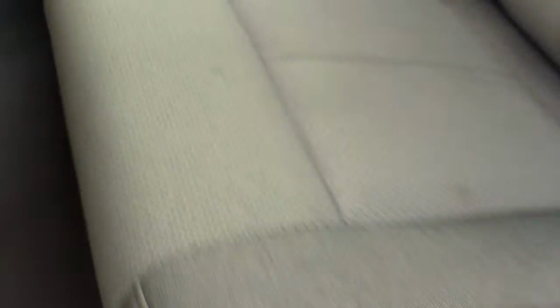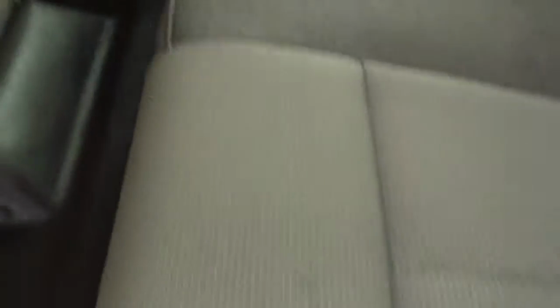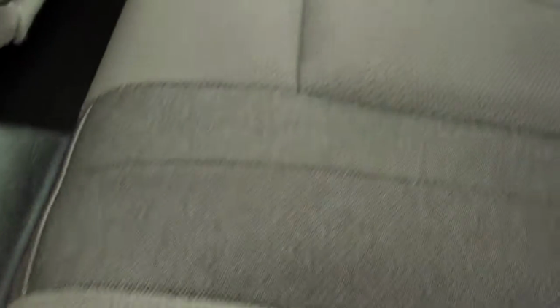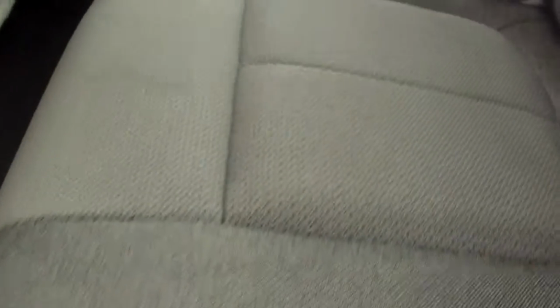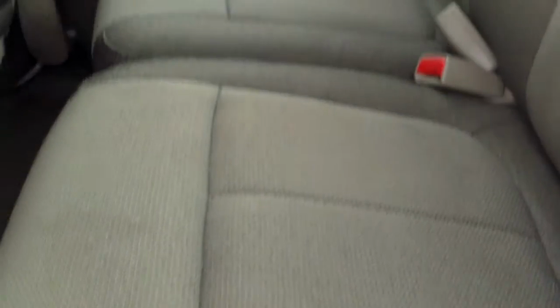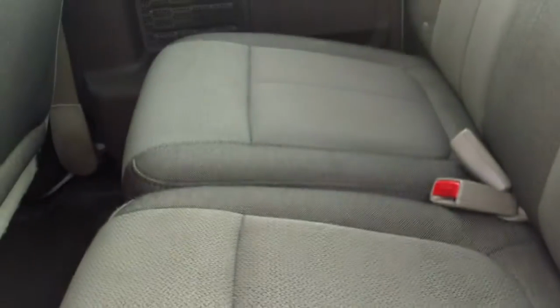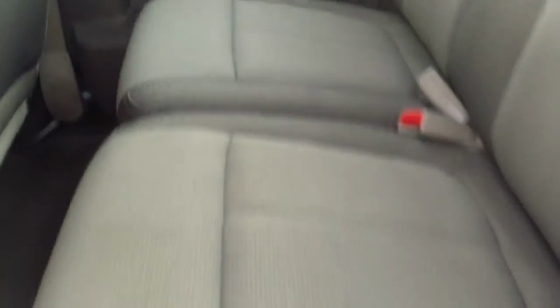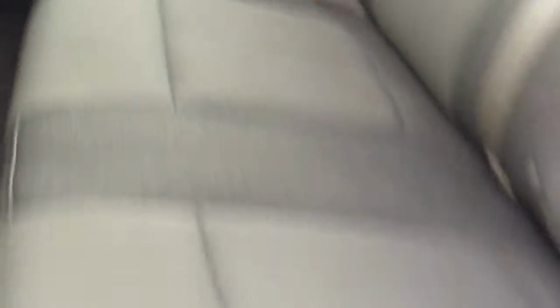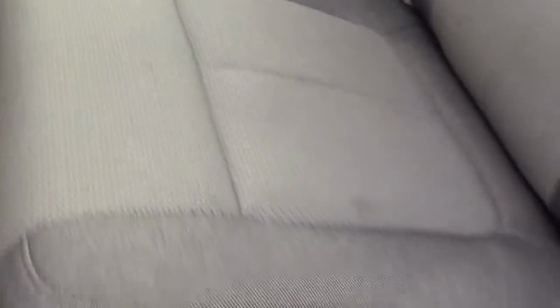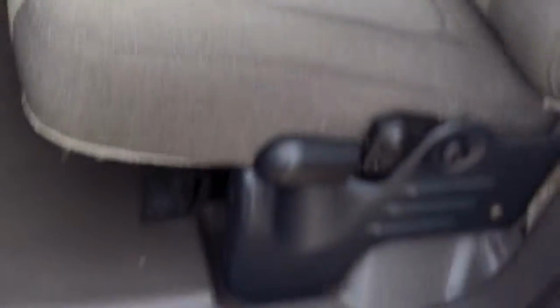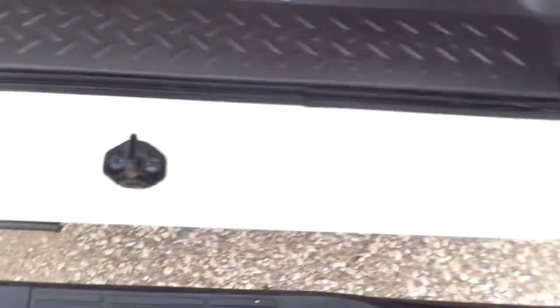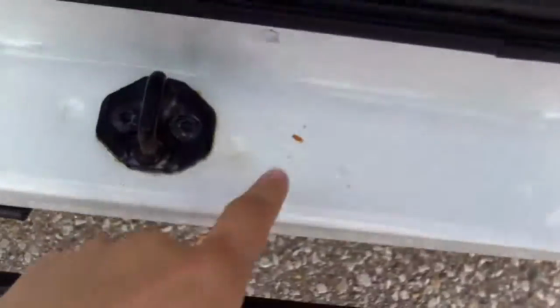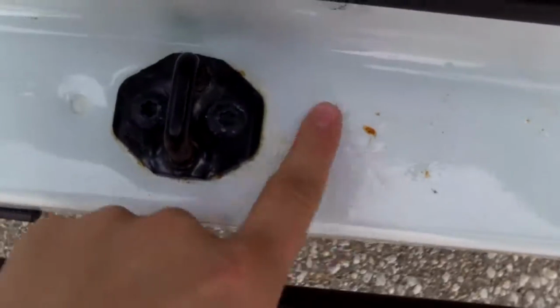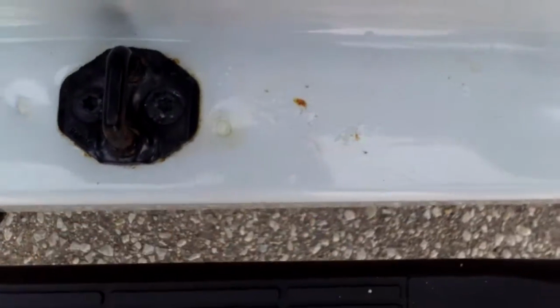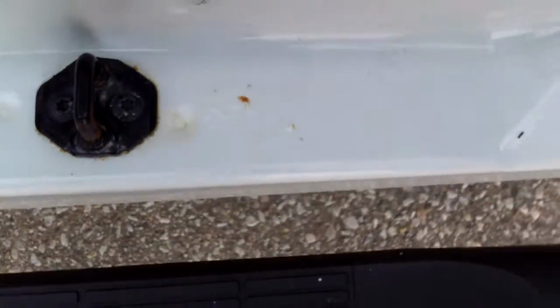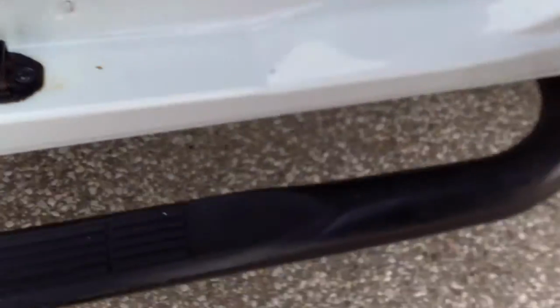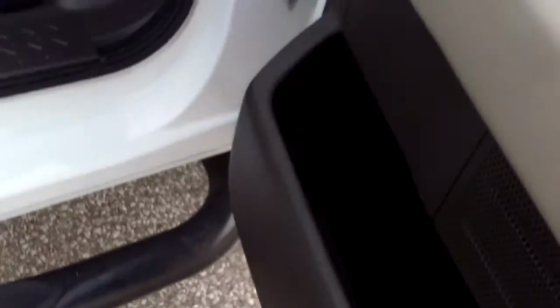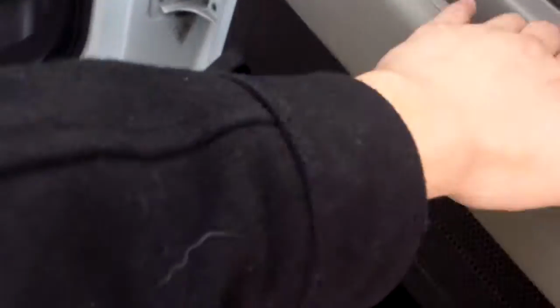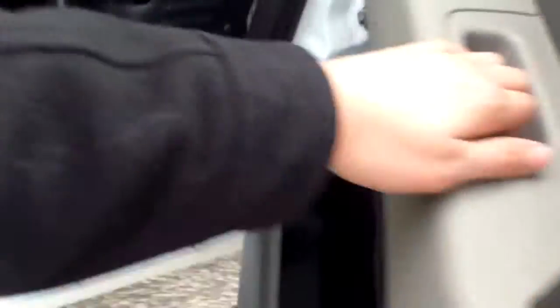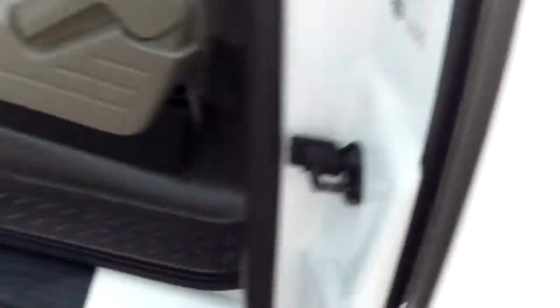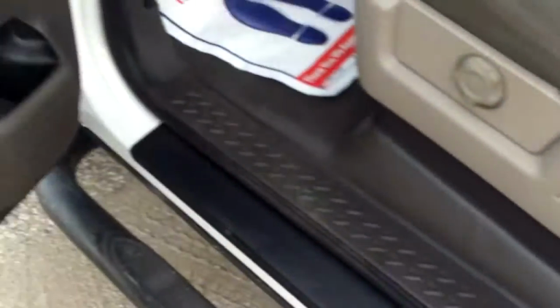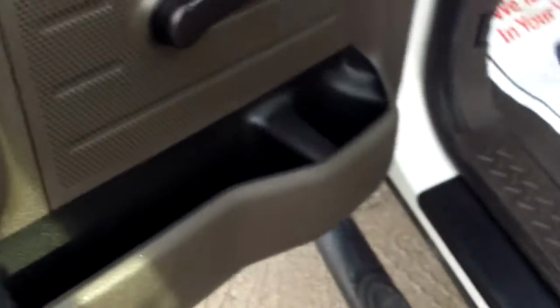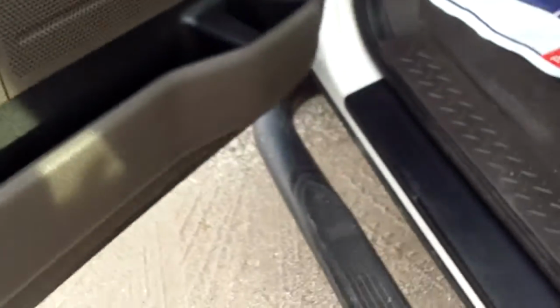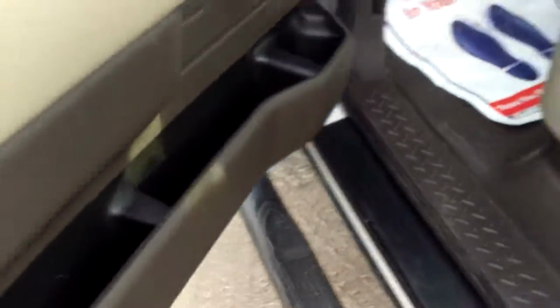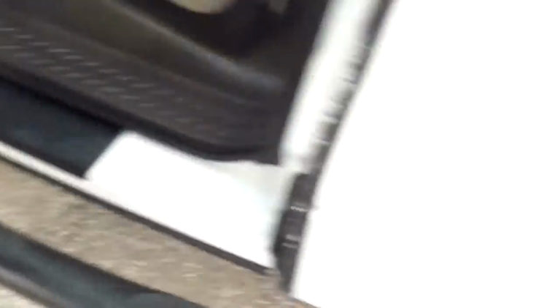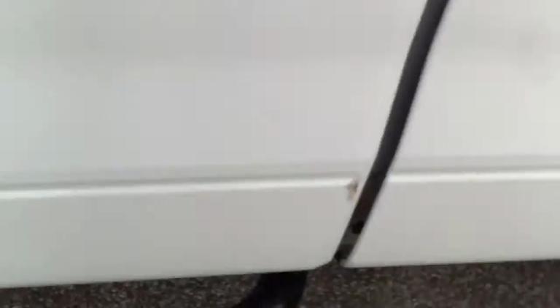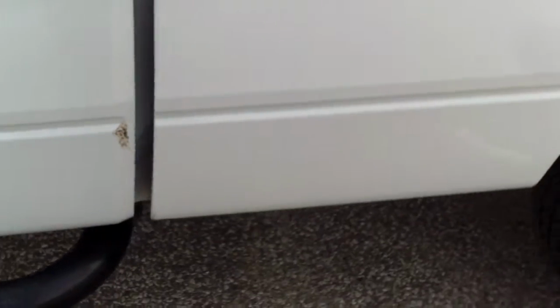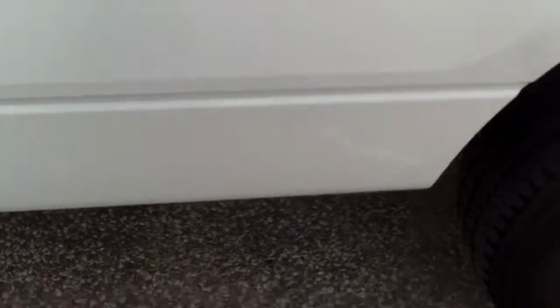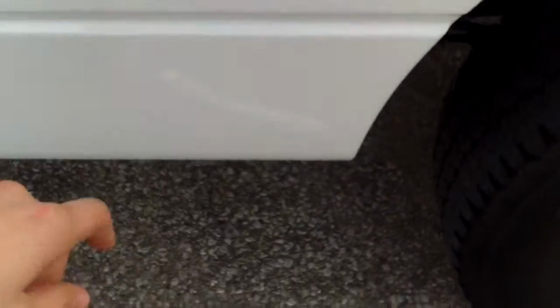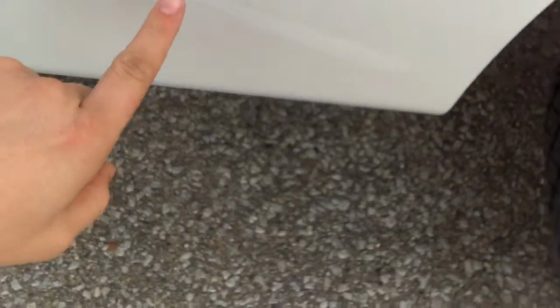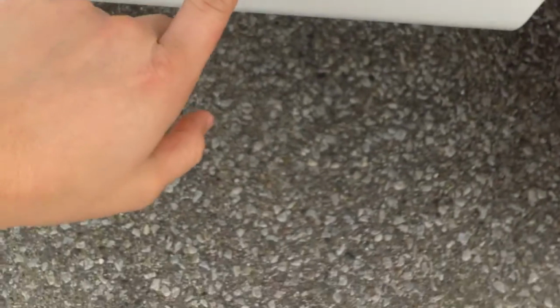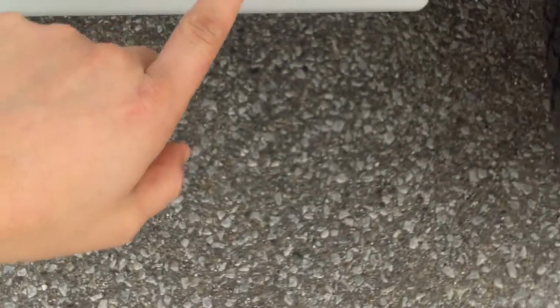You can see back here as well just how clean it is. A little bit of bubbling starting in there. Taking a walk around, I noticed some touch-up here.